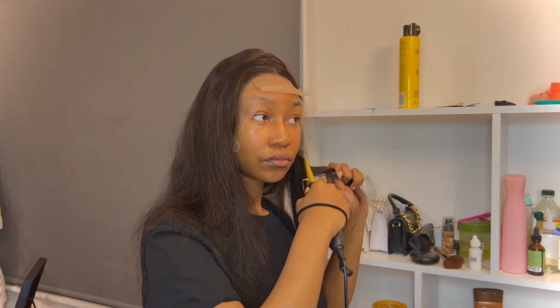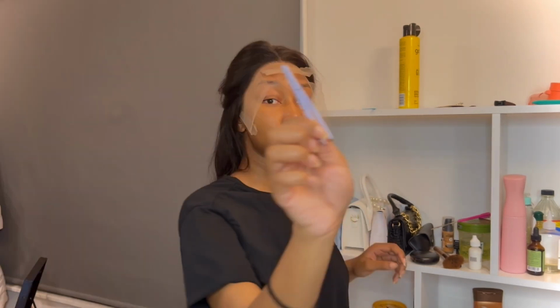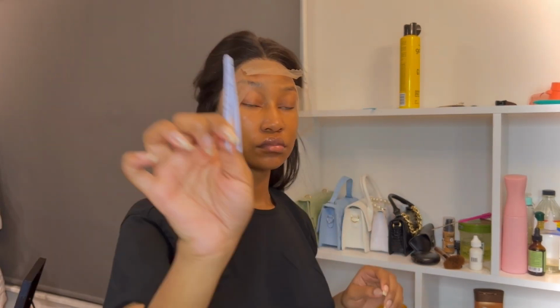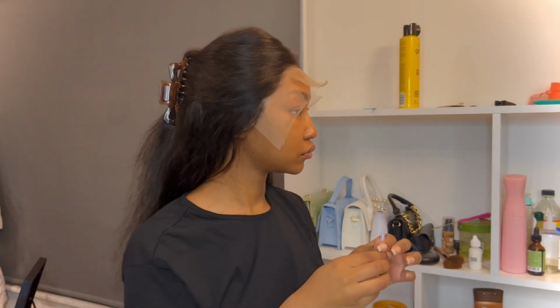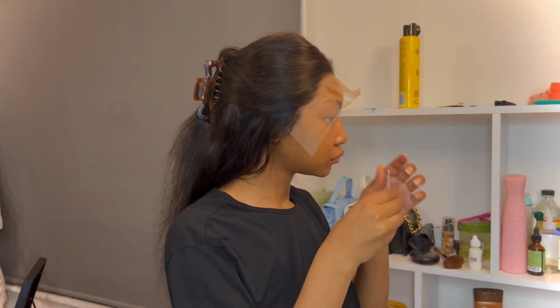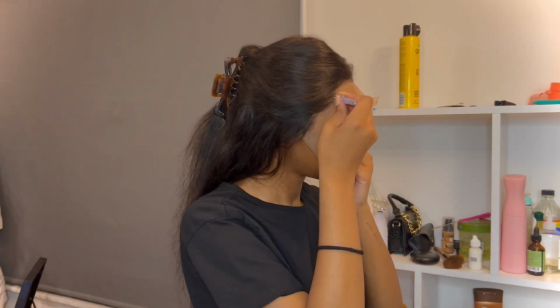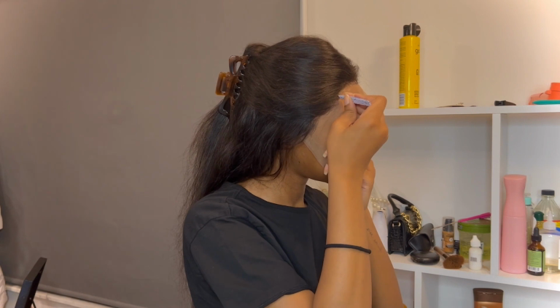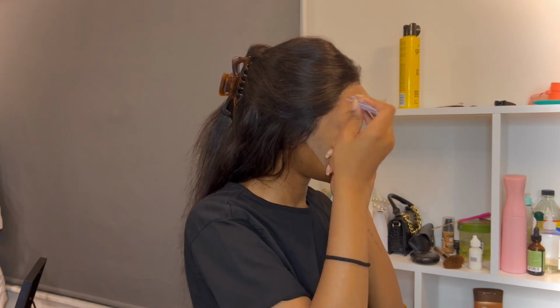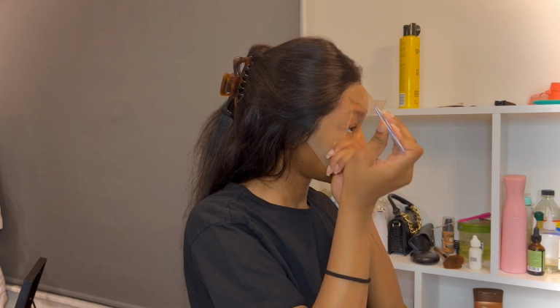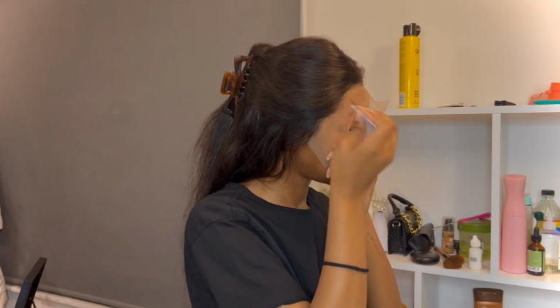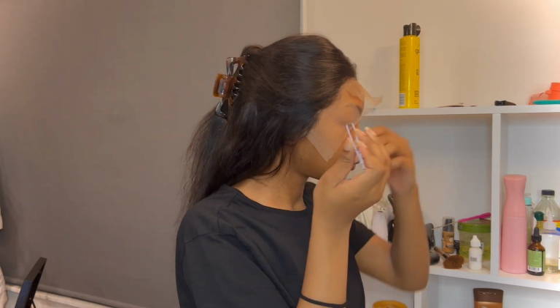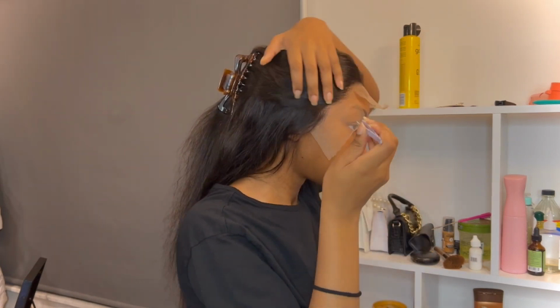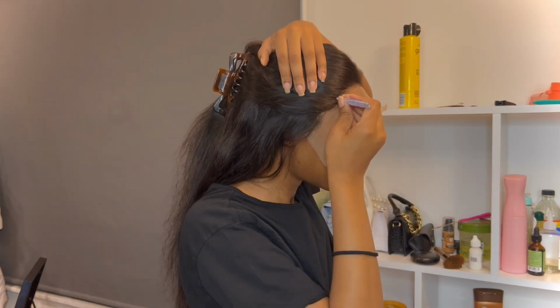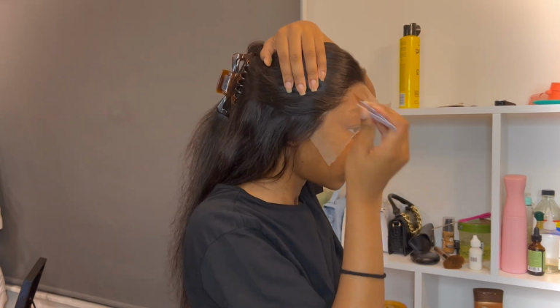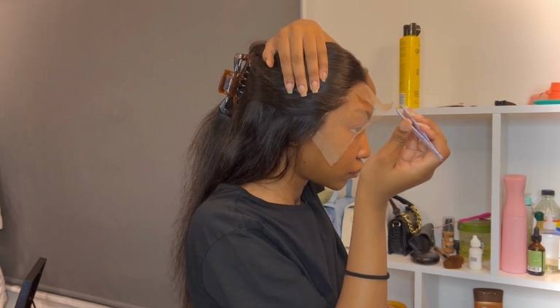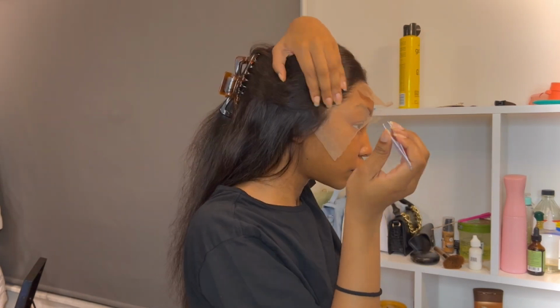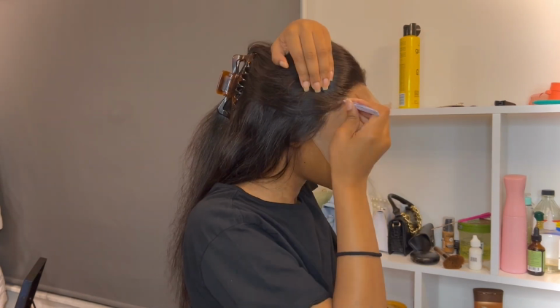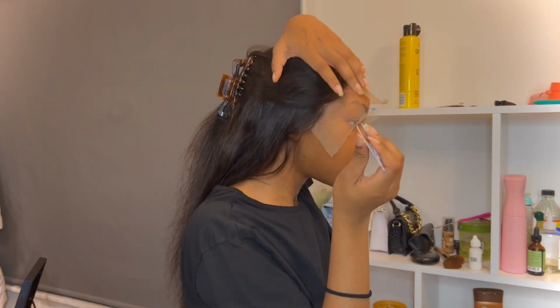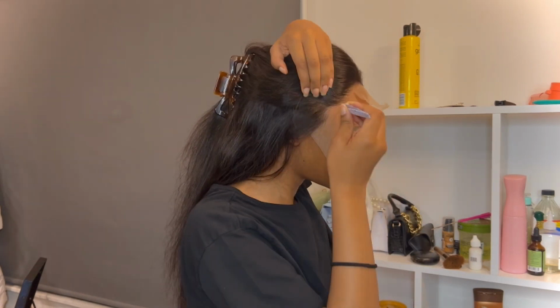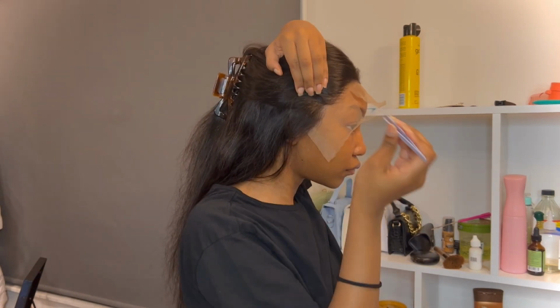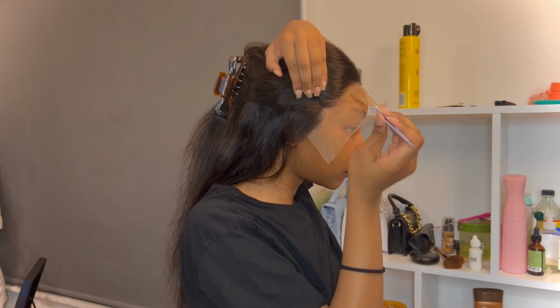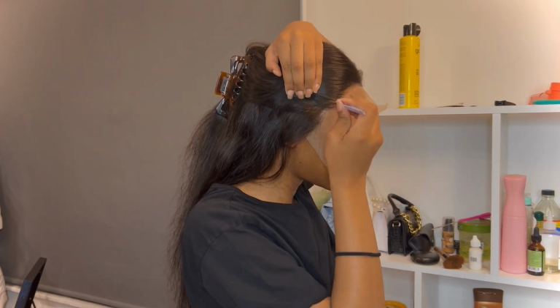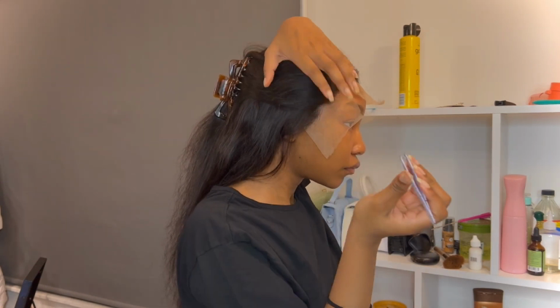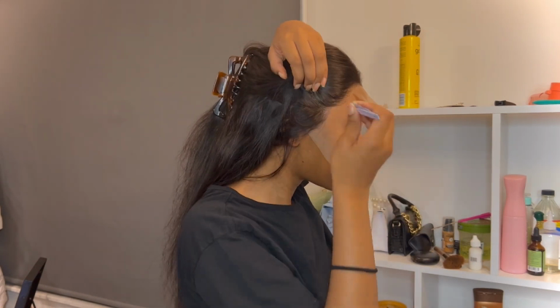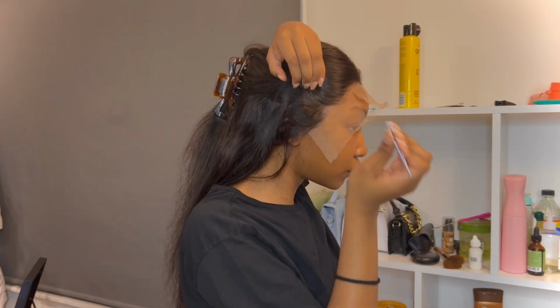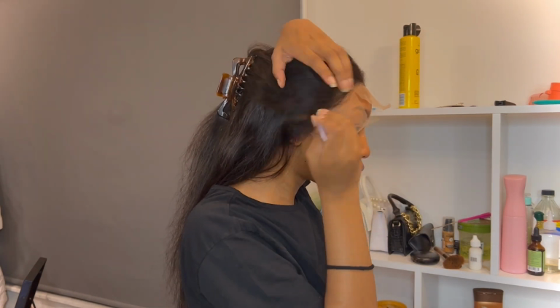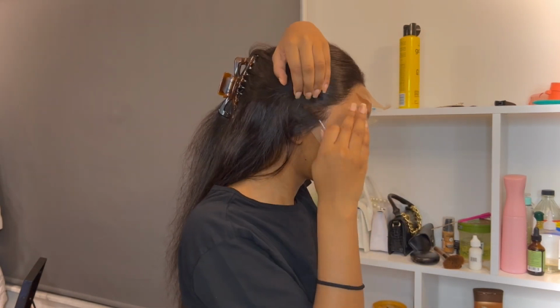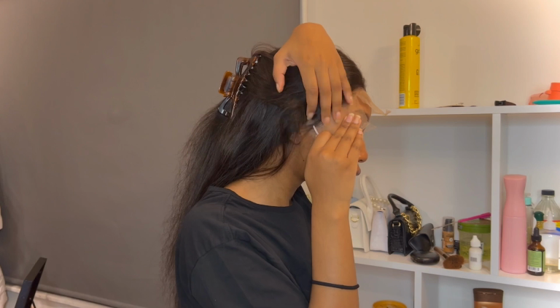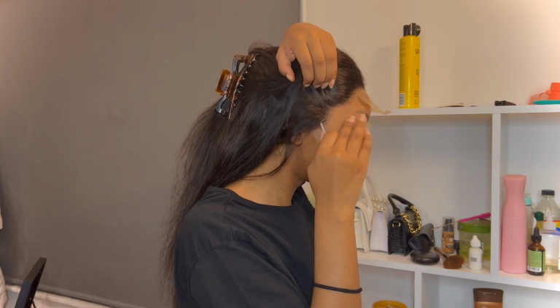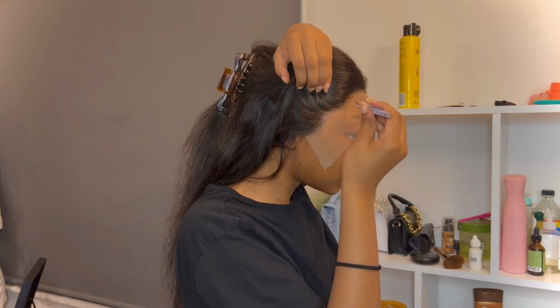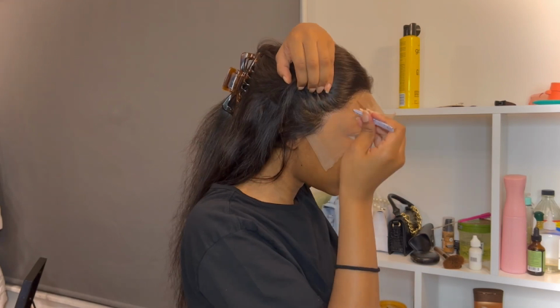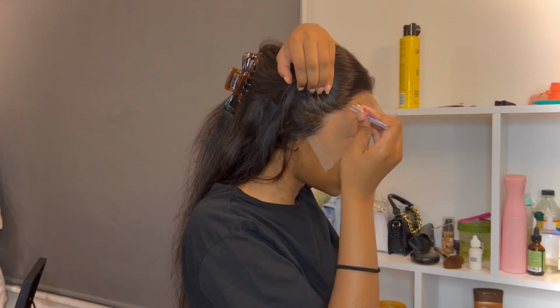Then I'm going to use some tweezers just to pluck a little bit on this side of the hairline, because it was slightly less plucked than the other side.